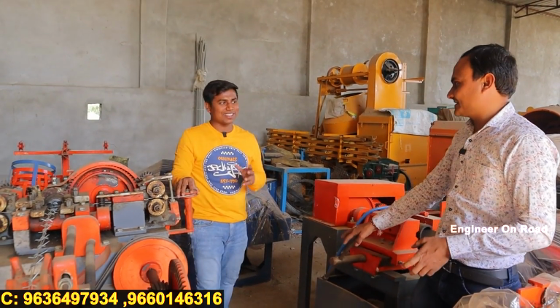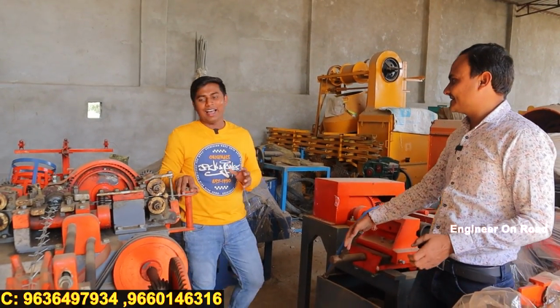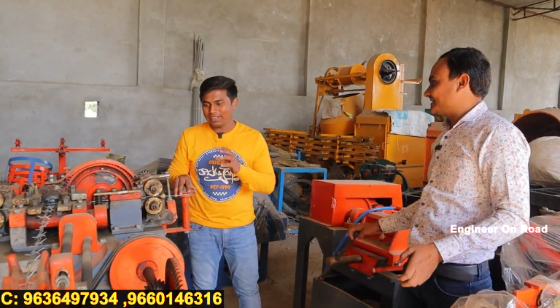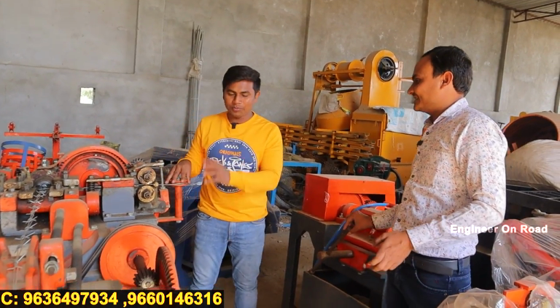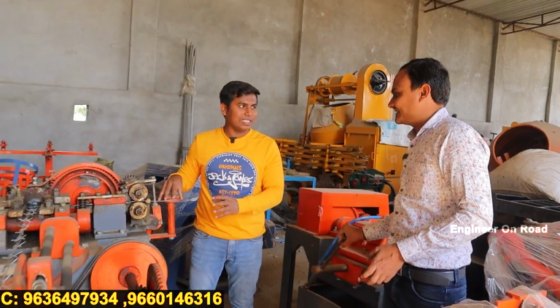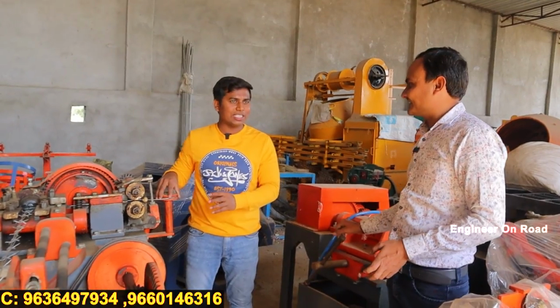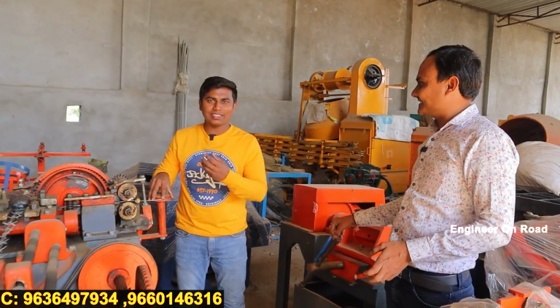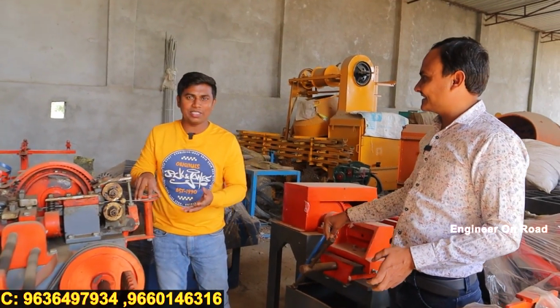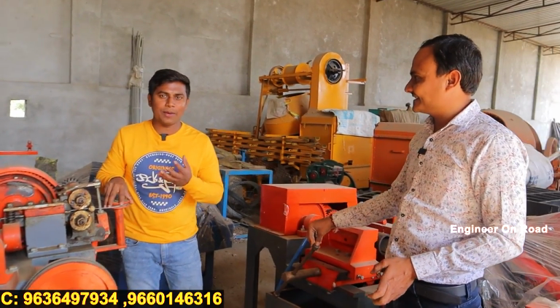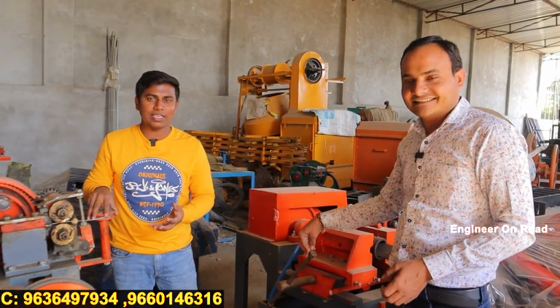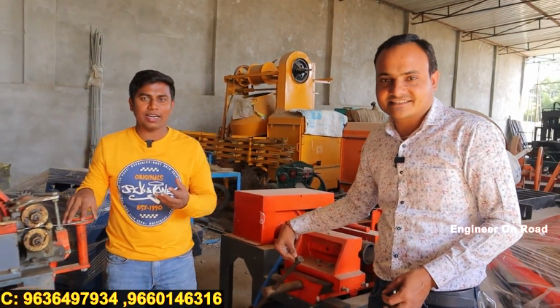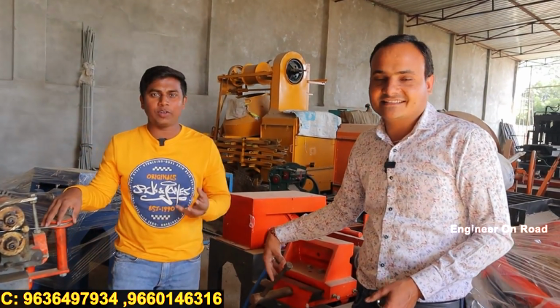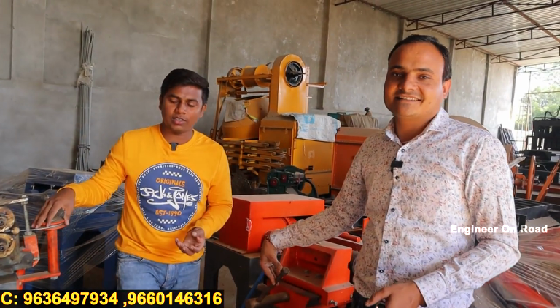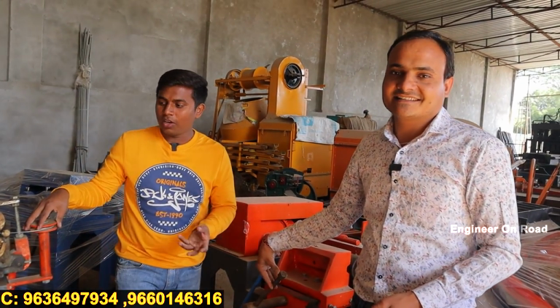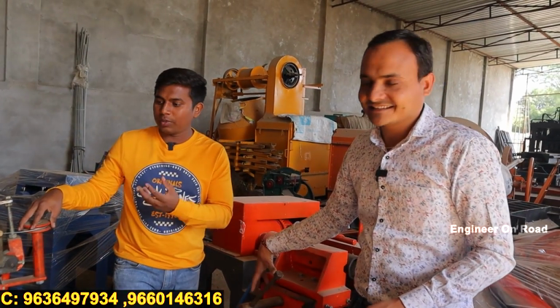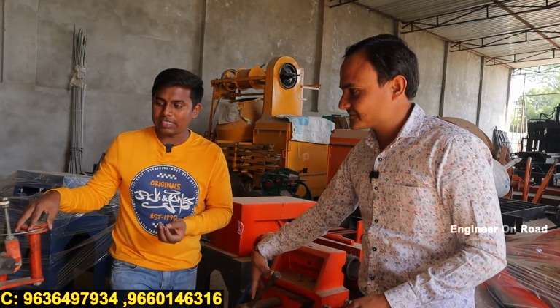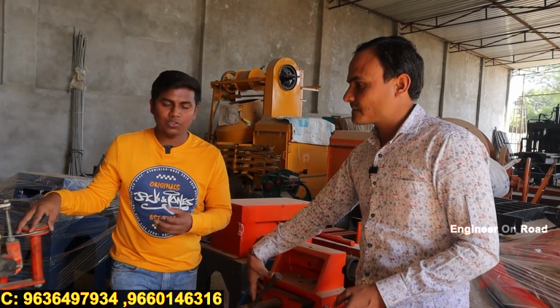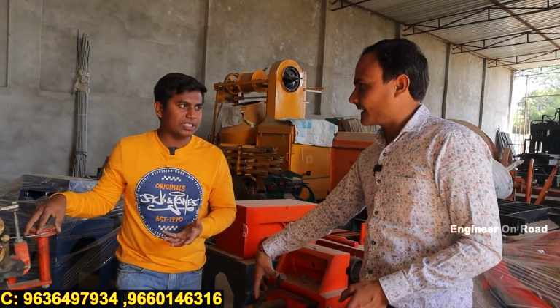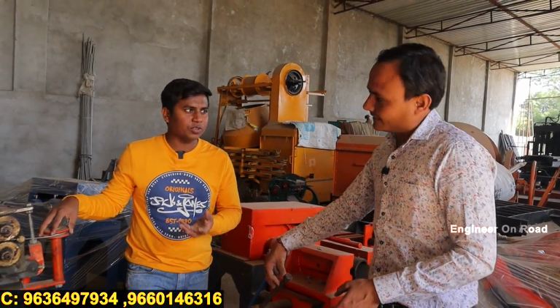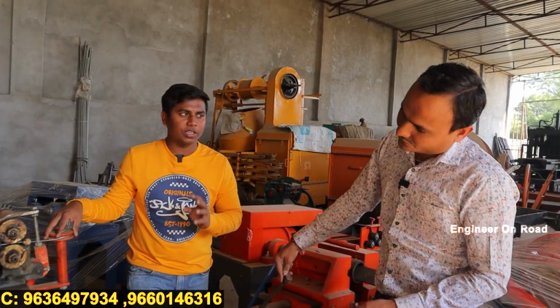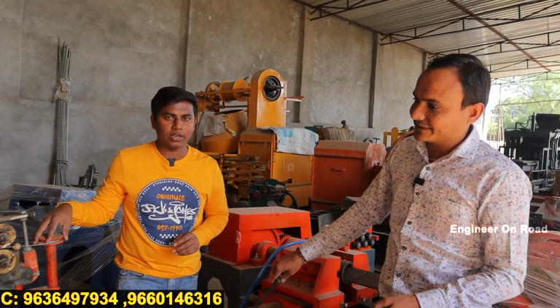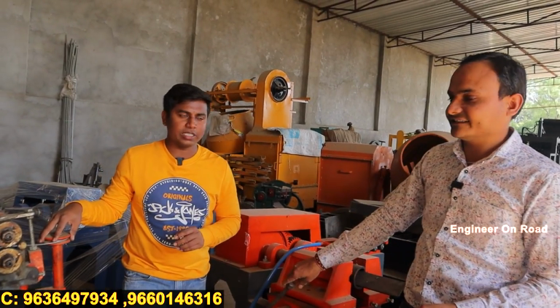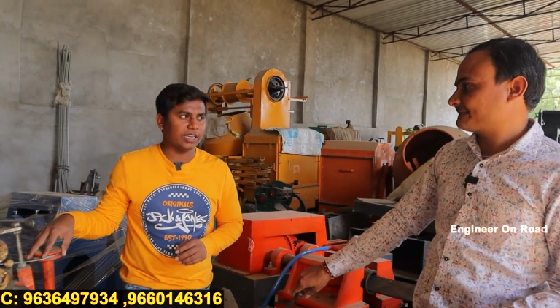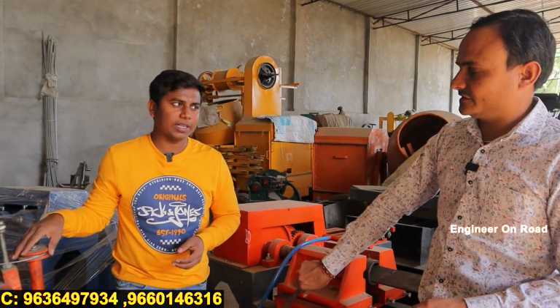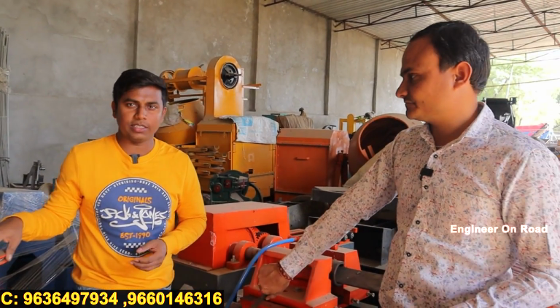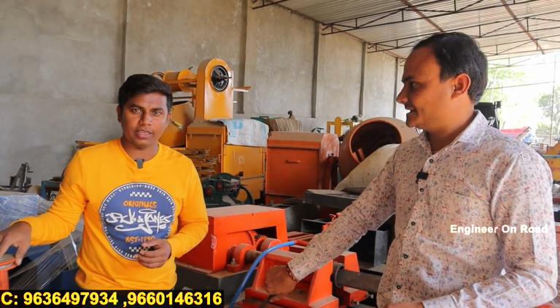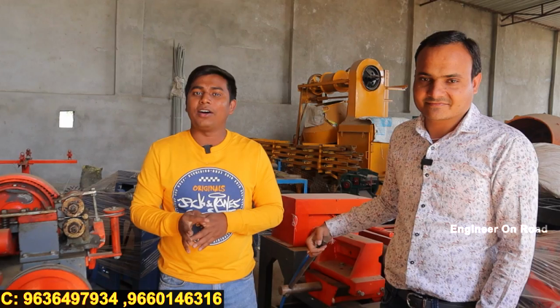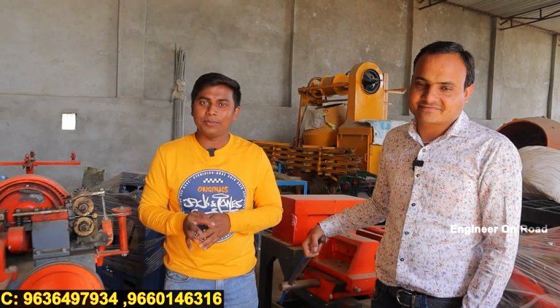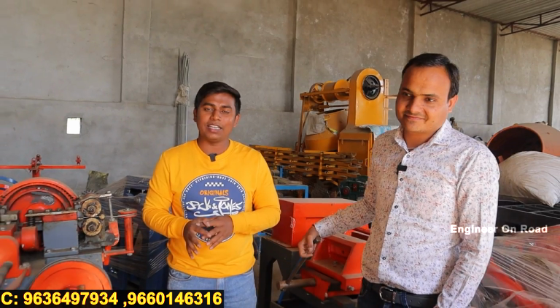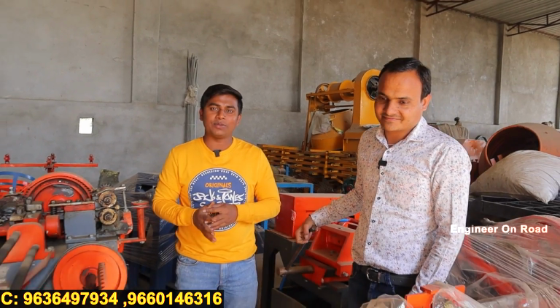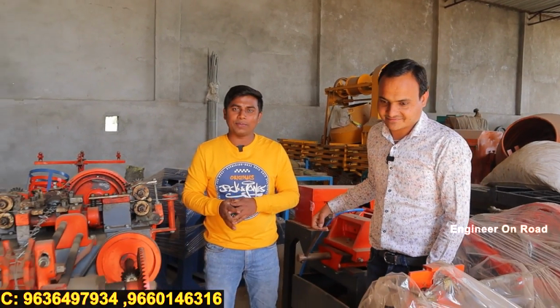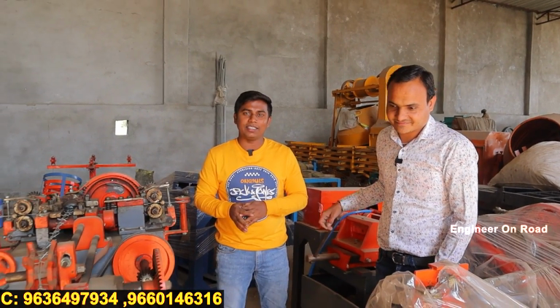If you want to come into this business and get a machine, contact us. Whatever the budget, whatever the price — machines are available according to your requirements. We'll see you in the next video. Until then.